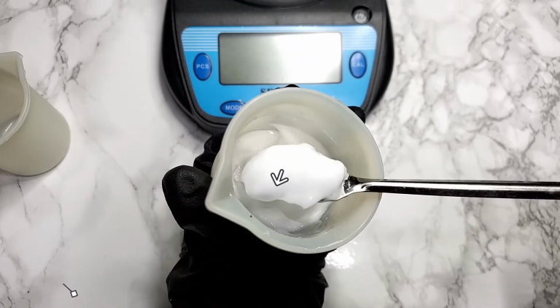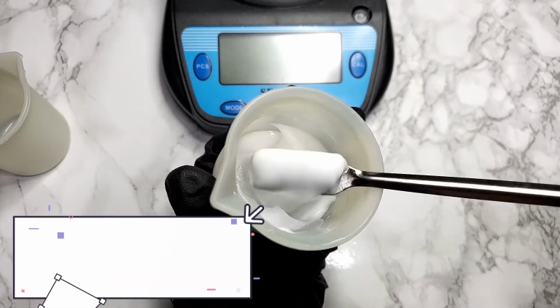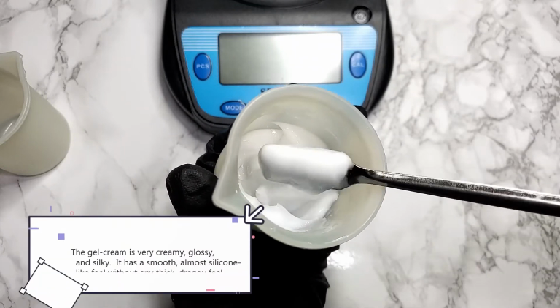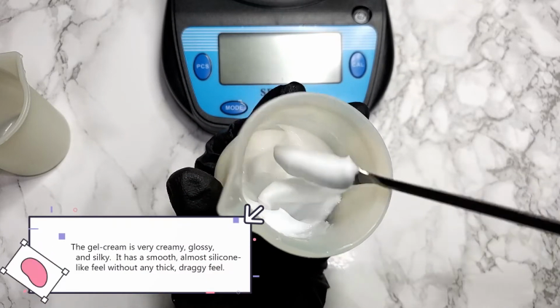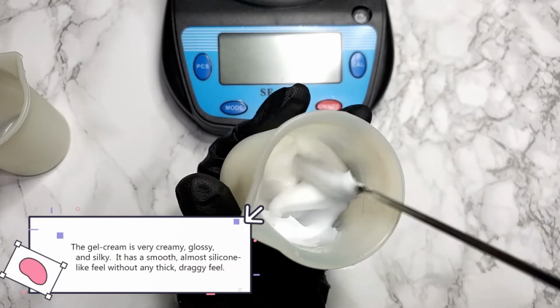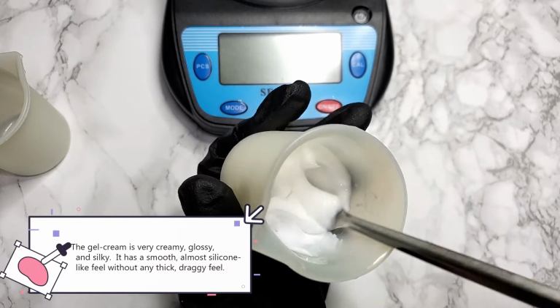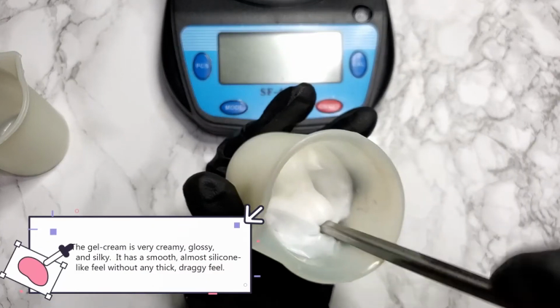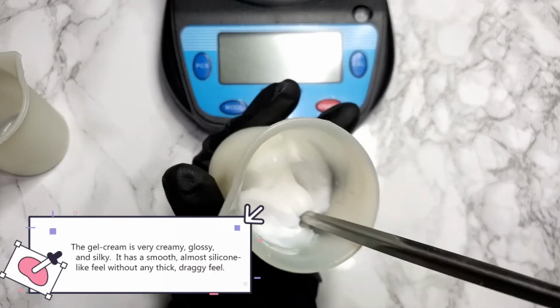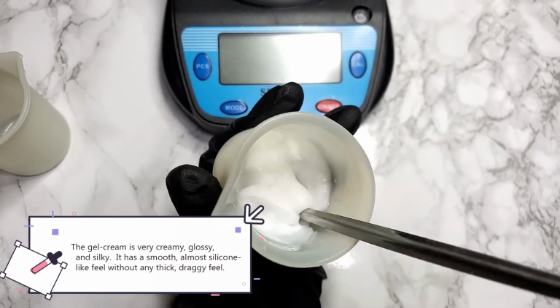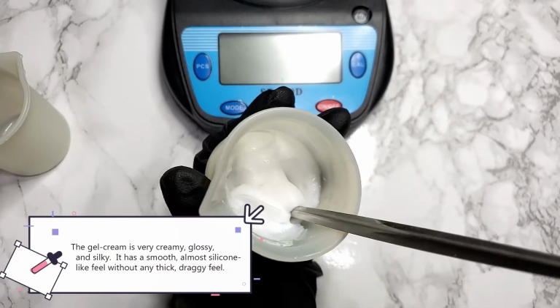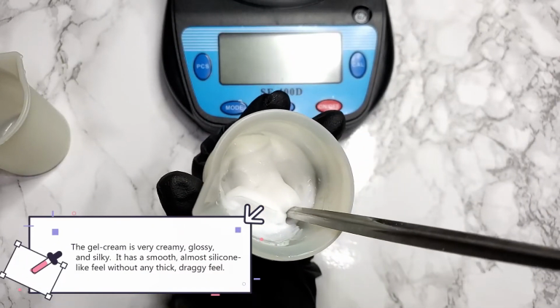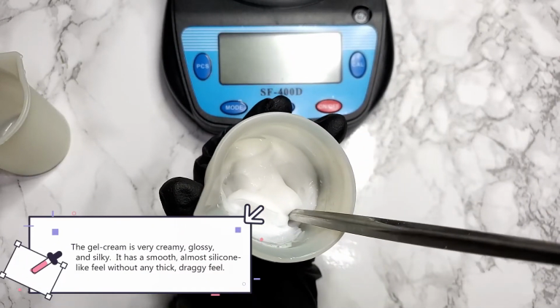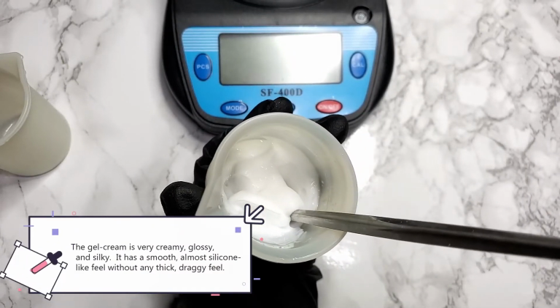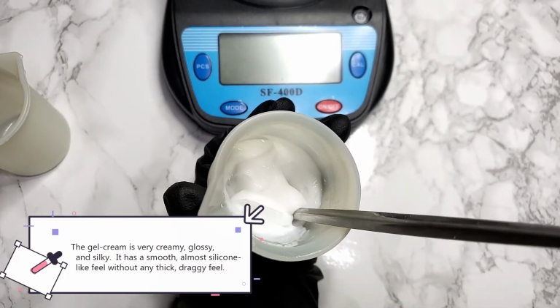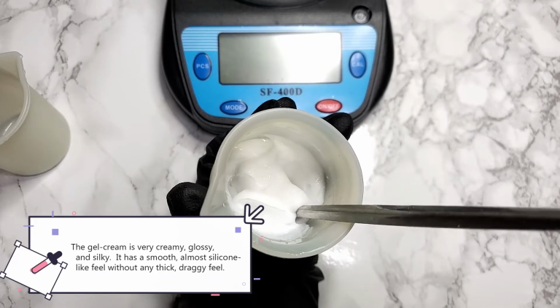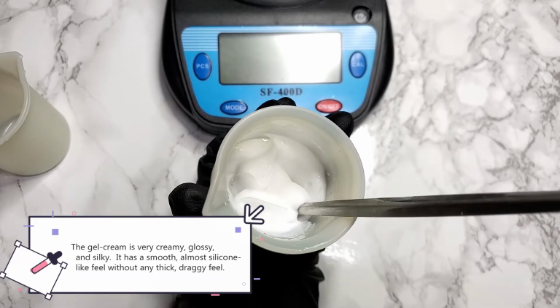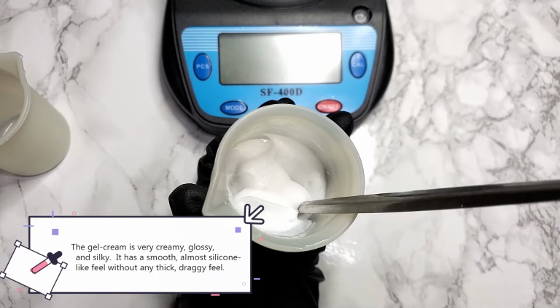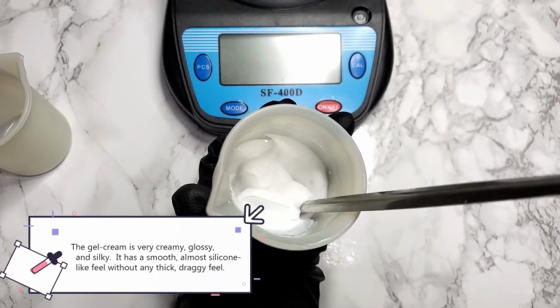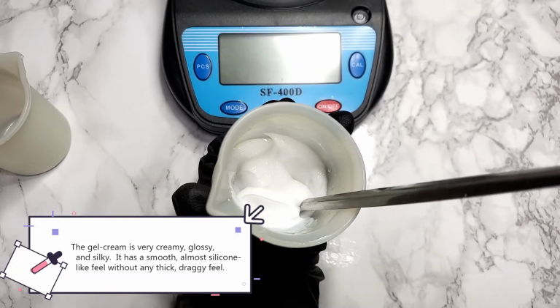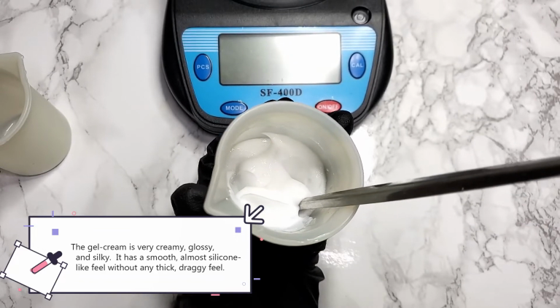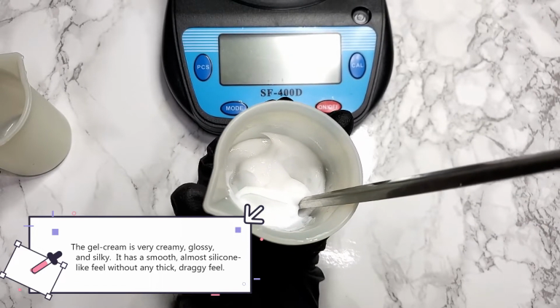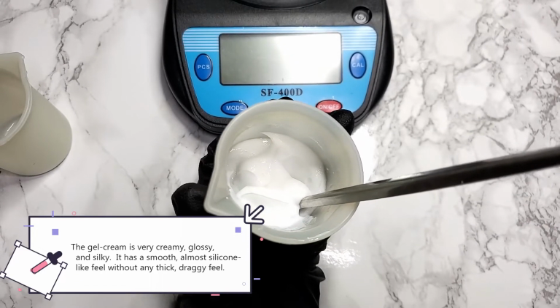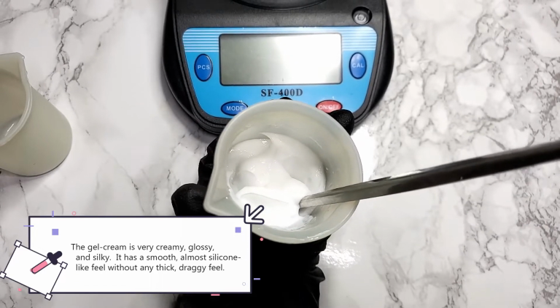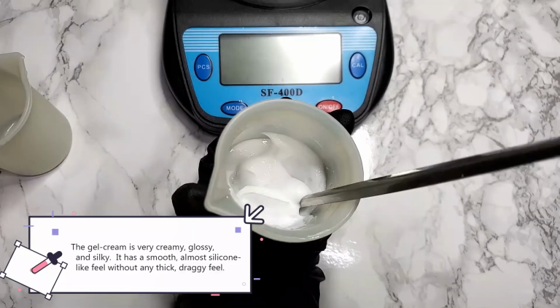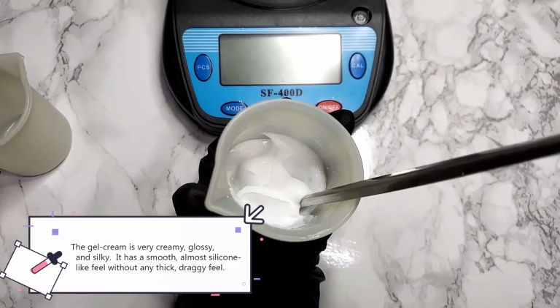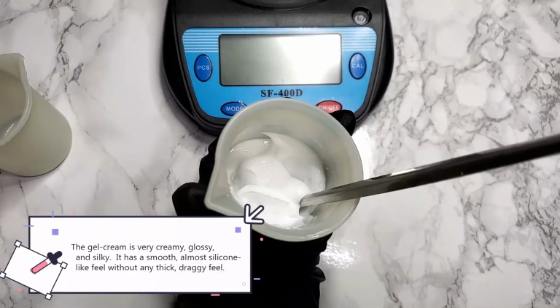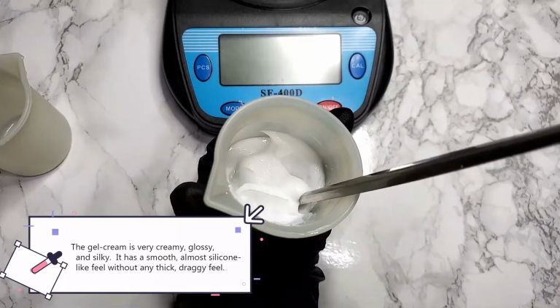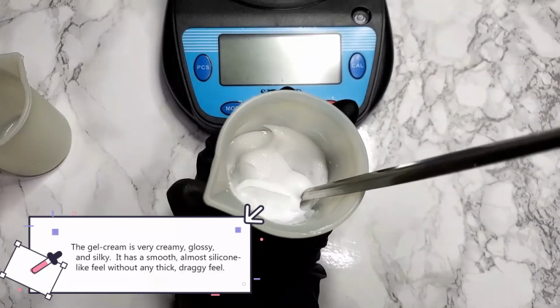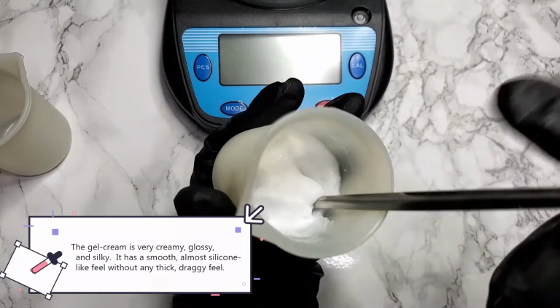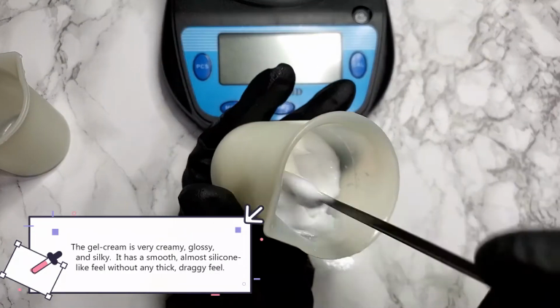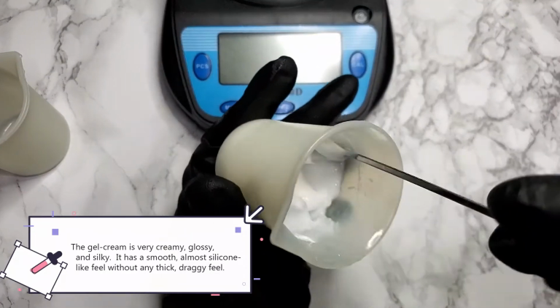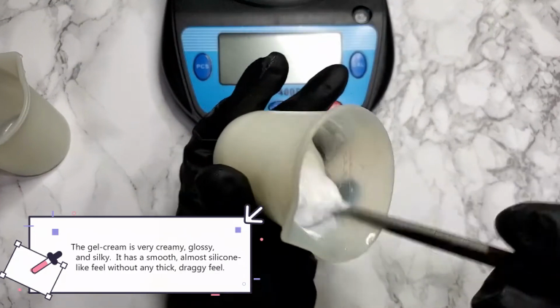The gel cream is very creamy, glossy, and silky. It has a smooth, almost silicone-like feel without any thick, draggy, or heavy feeling.